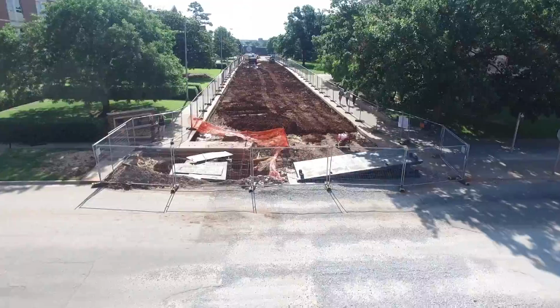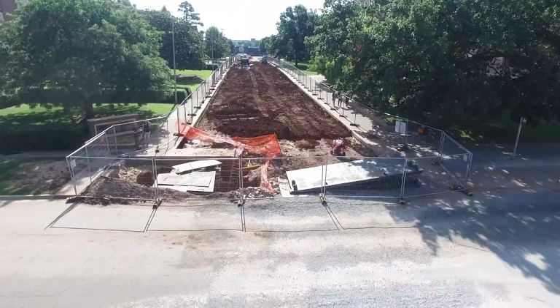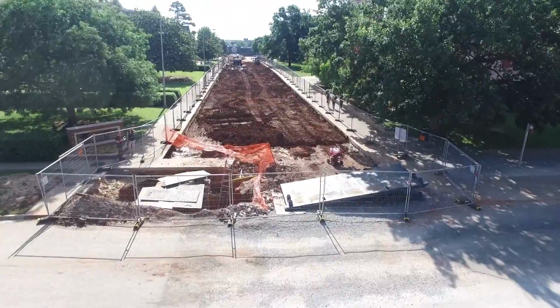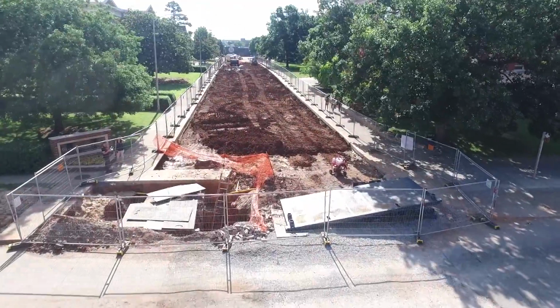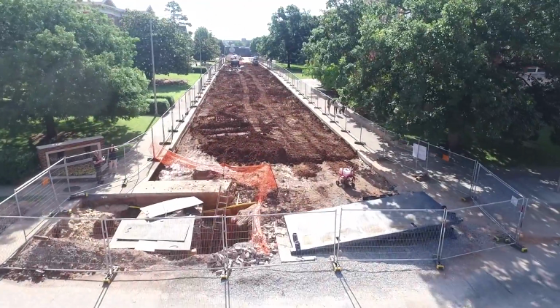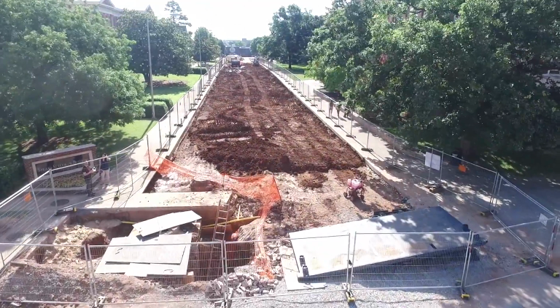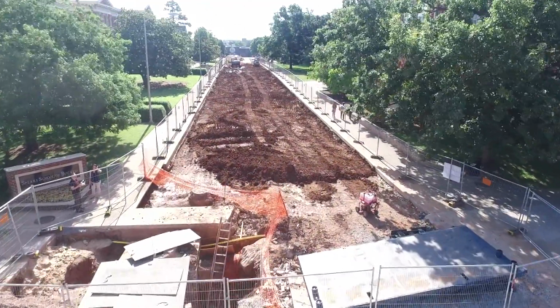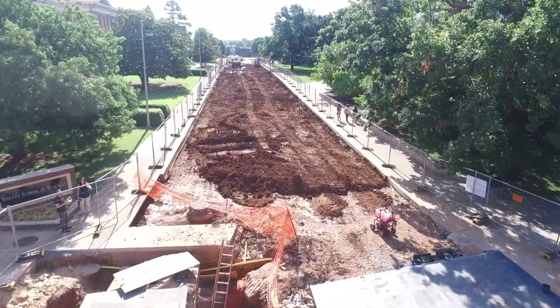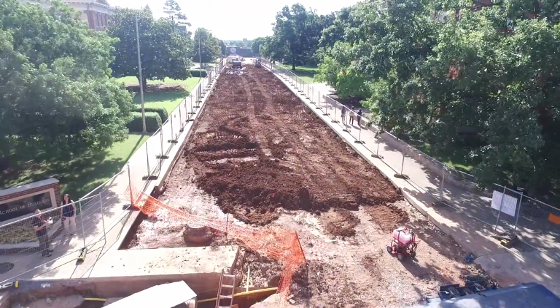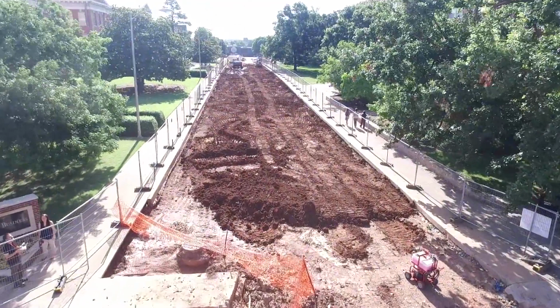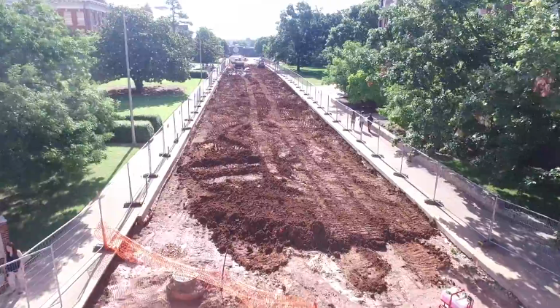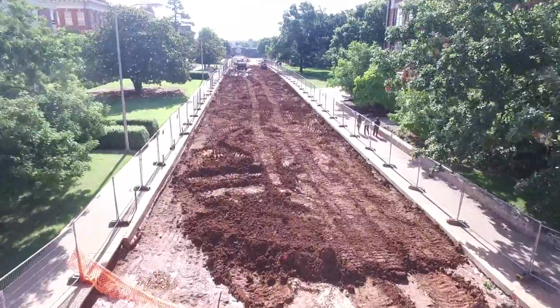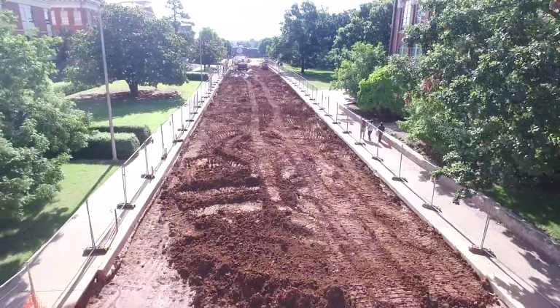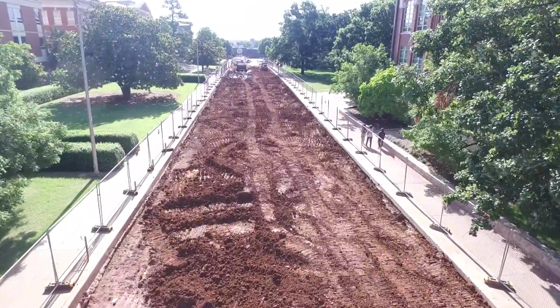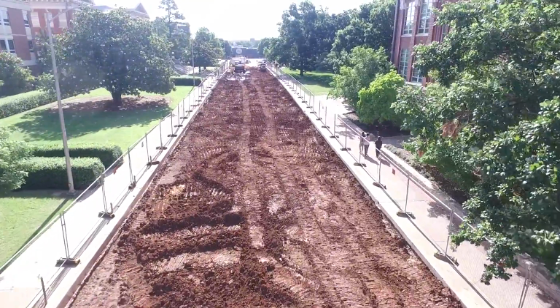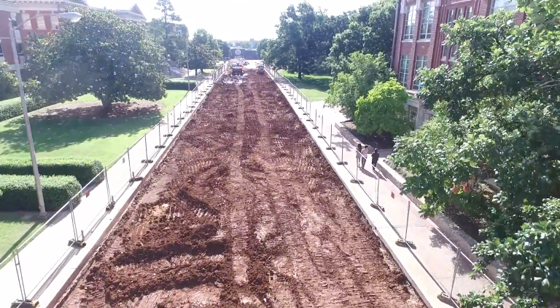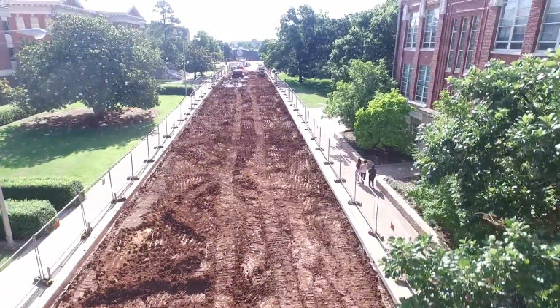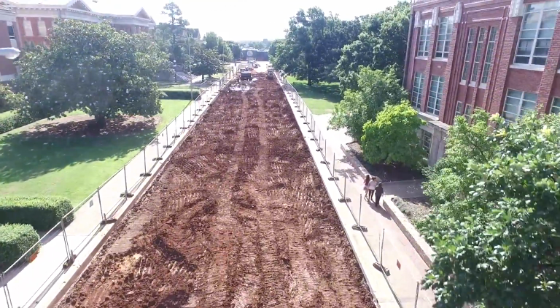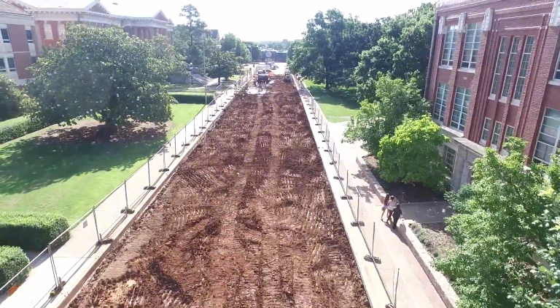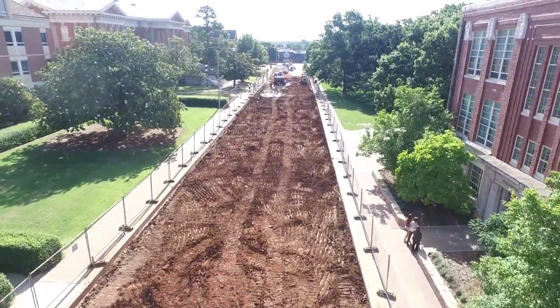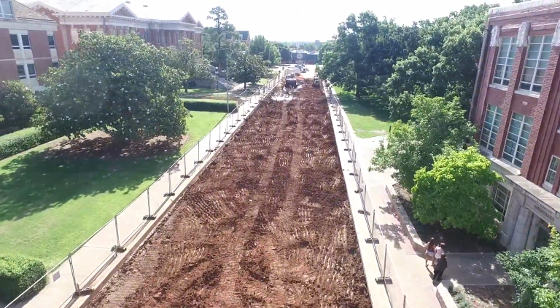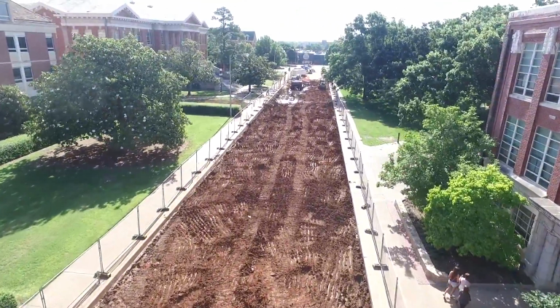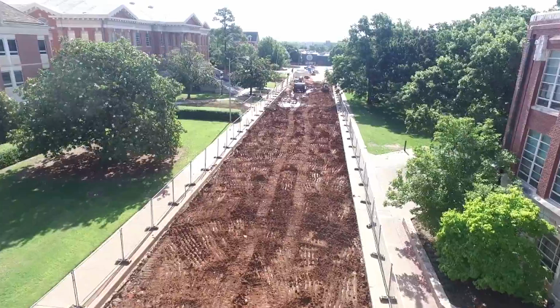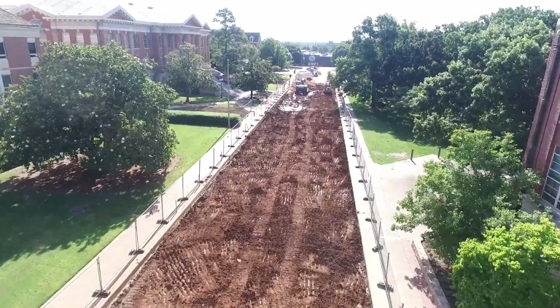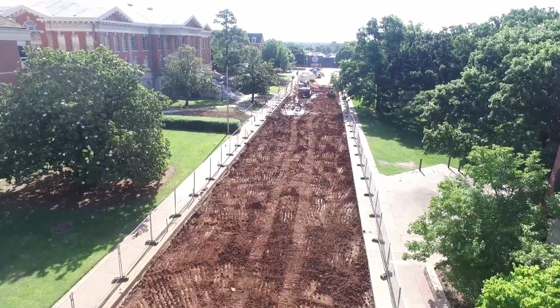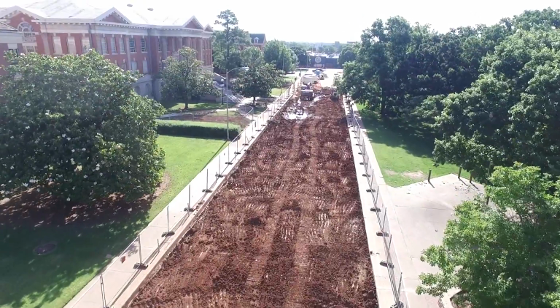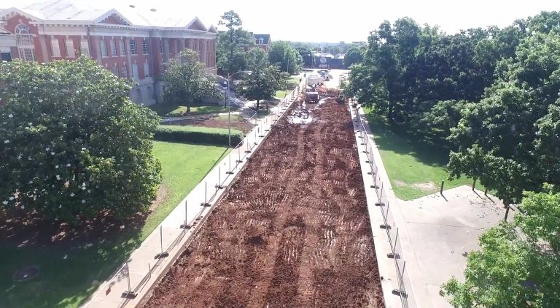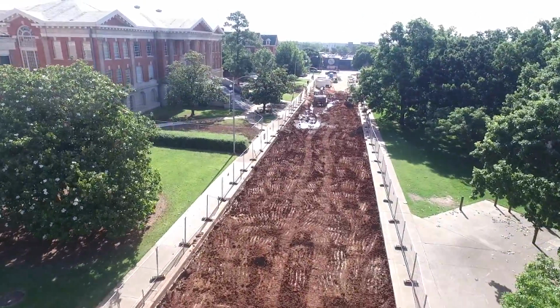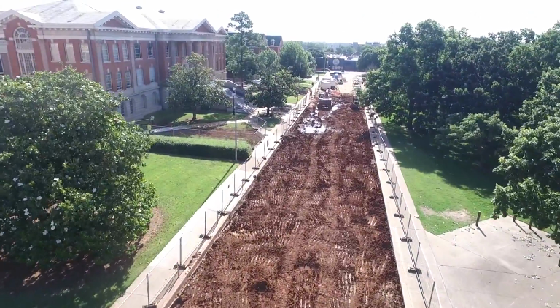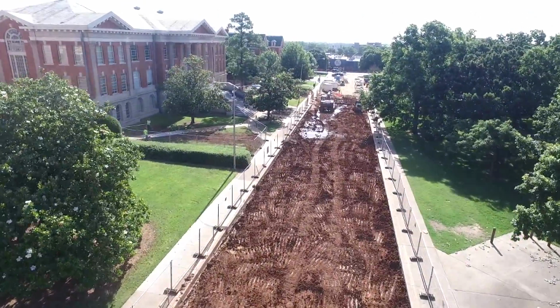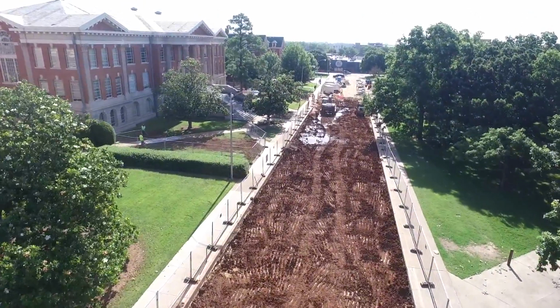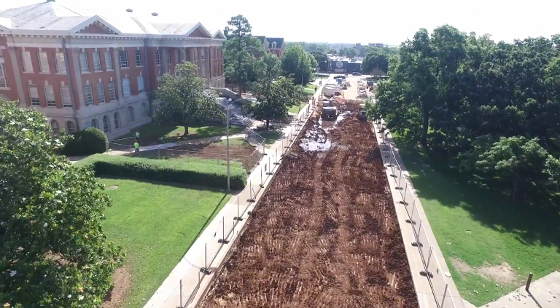Work also continues on the south side of the current business building. Morrill Street, the road between the business building and Gunderson, has been under construction since late March. But the end is near — Cheez says the project is nearing completion and the street should be opened by the middle of July.